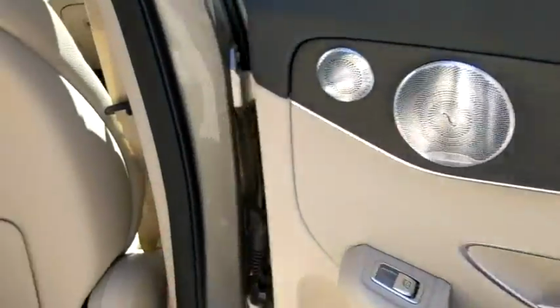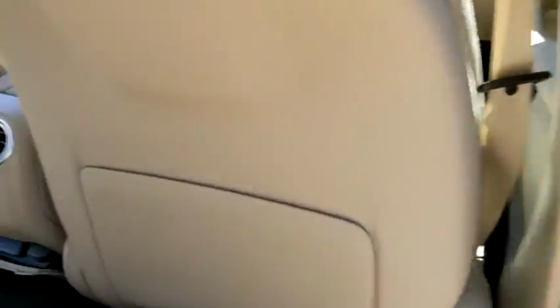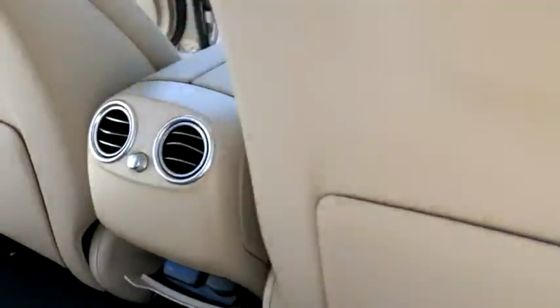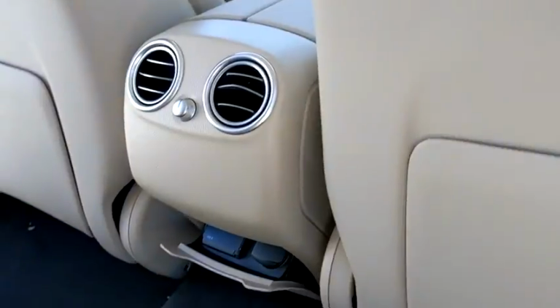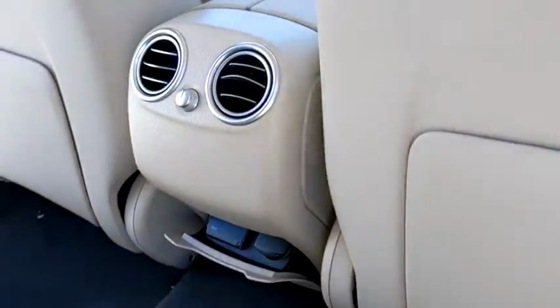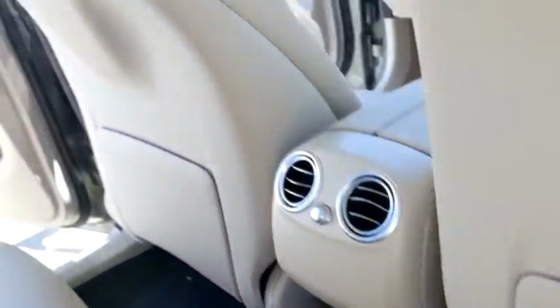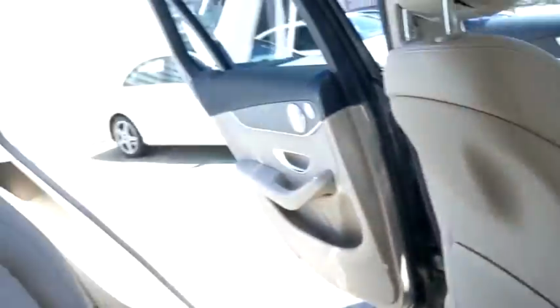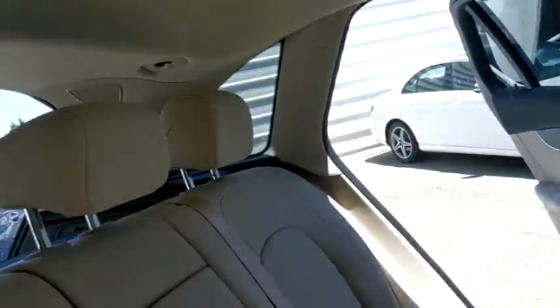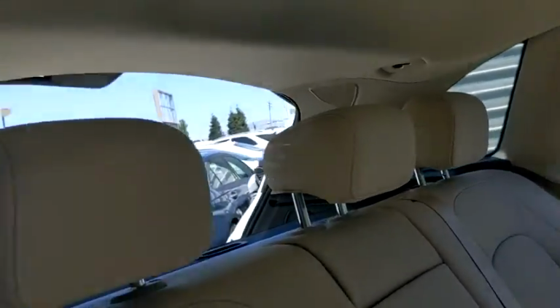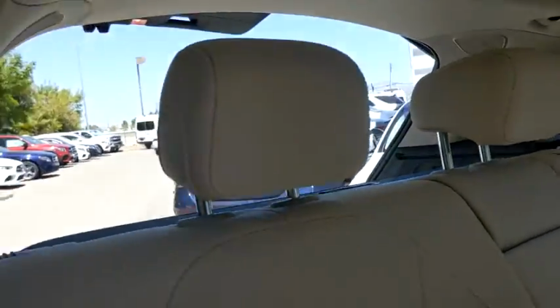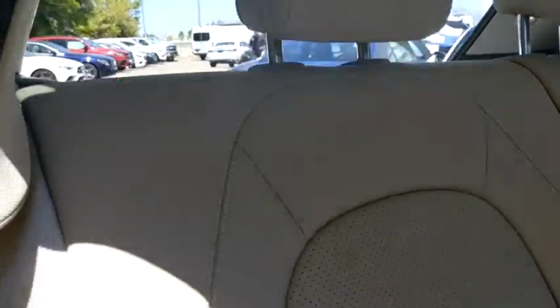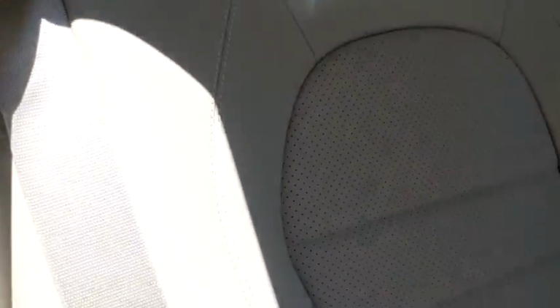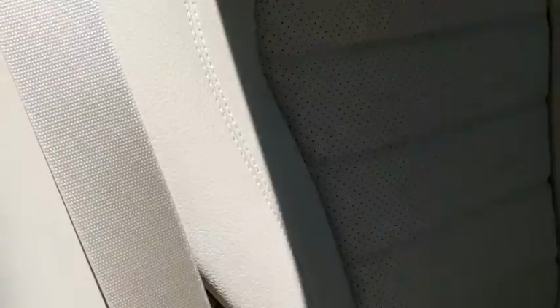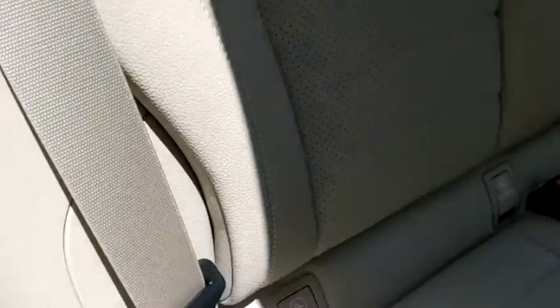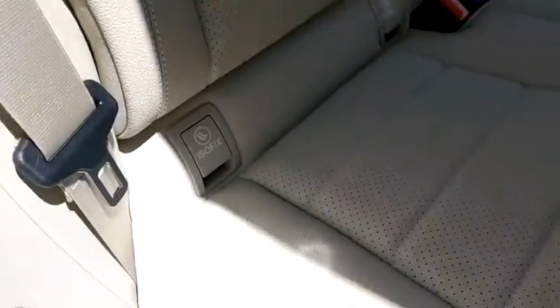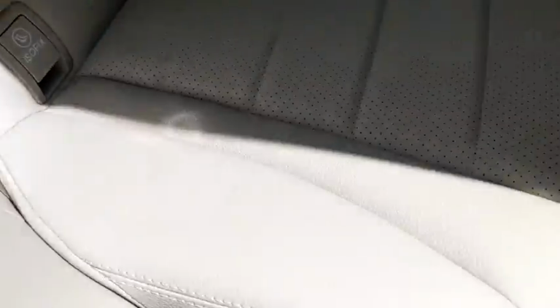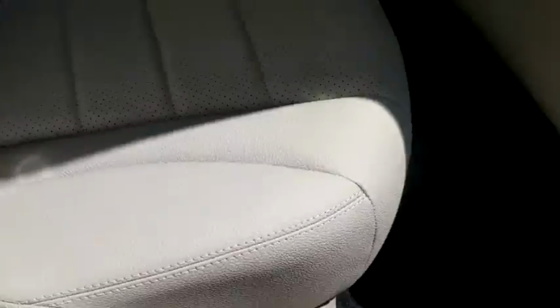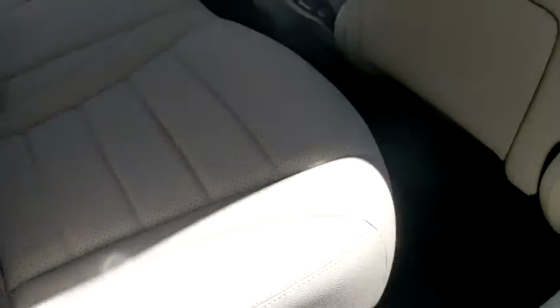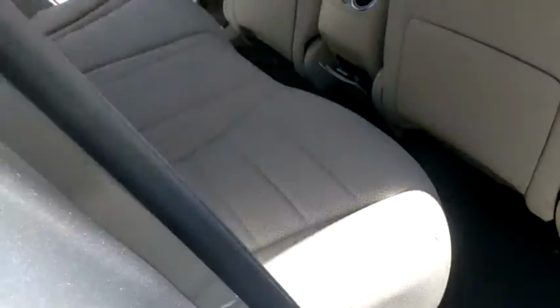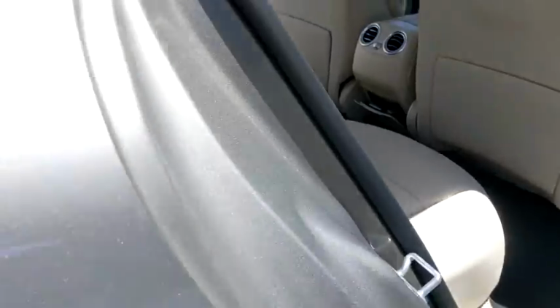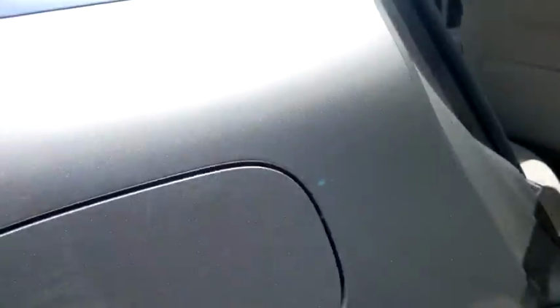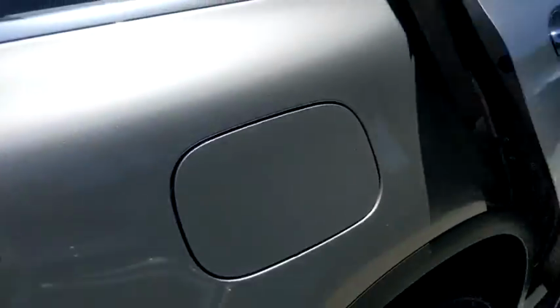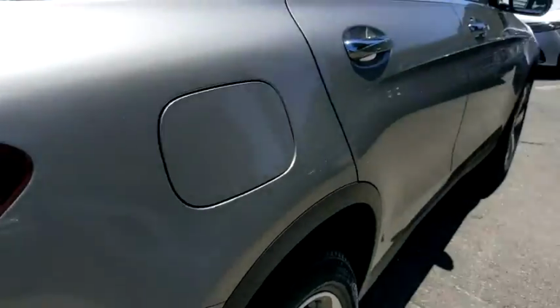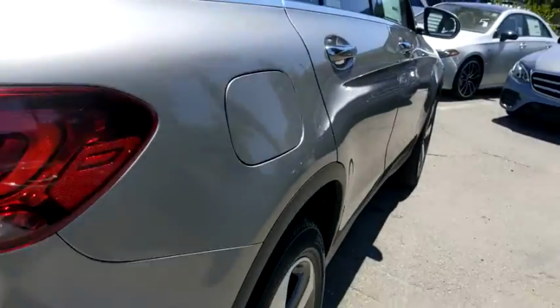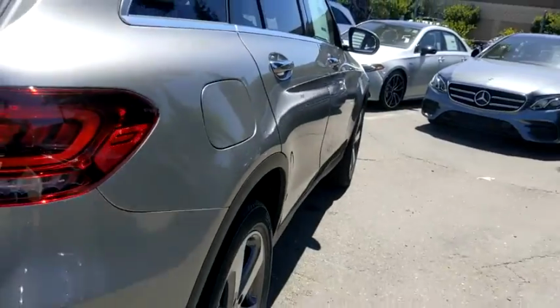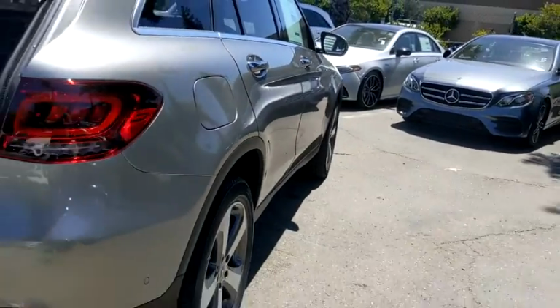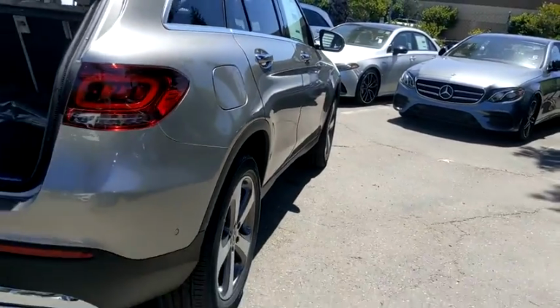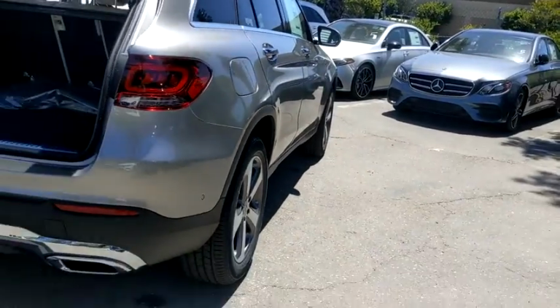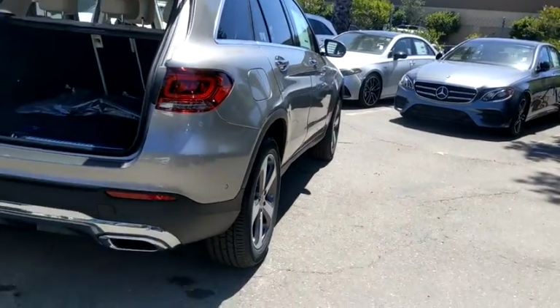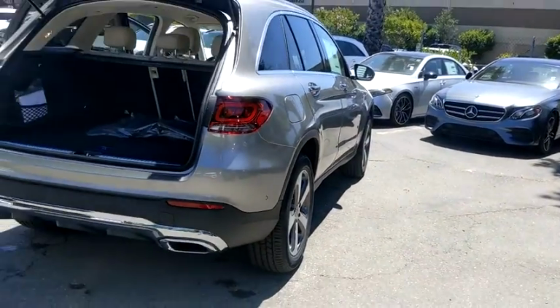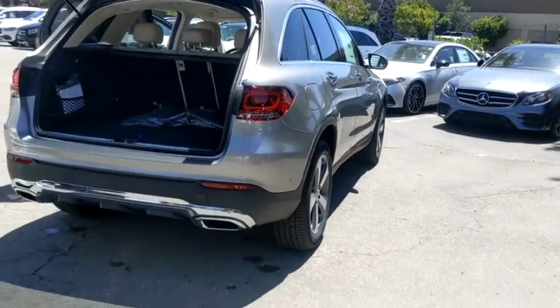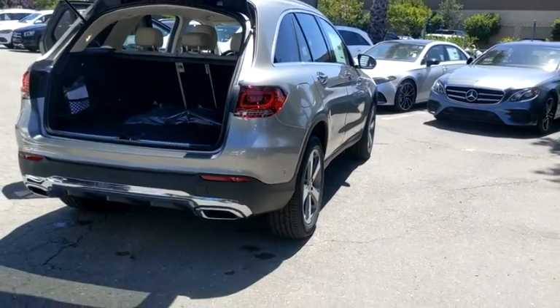Bluetooth, leather-wrapped steering wheel, power steering, adjustable steering wheel, four-wheel disc brakes, cruise control, auto-dimming rear-view mirror, floor mats, and aluminum wheels.